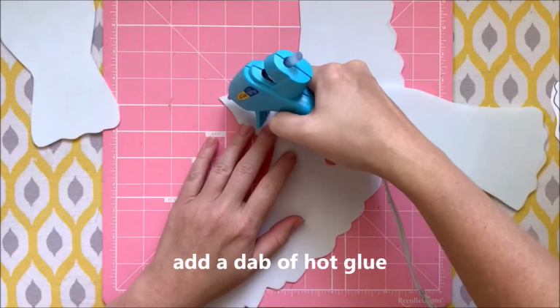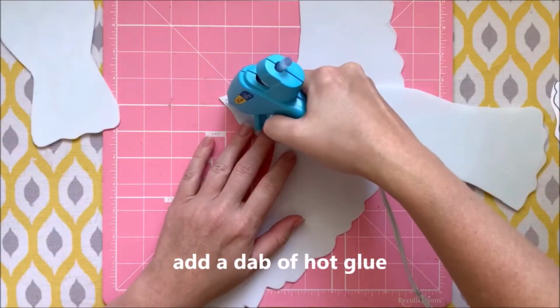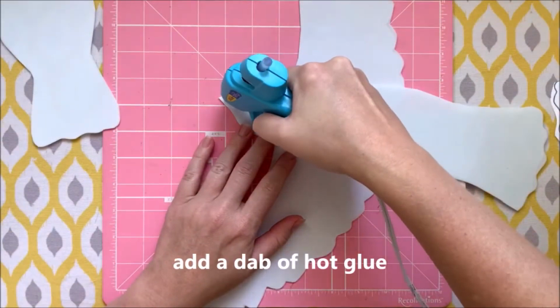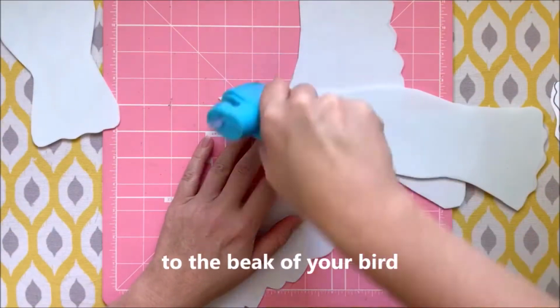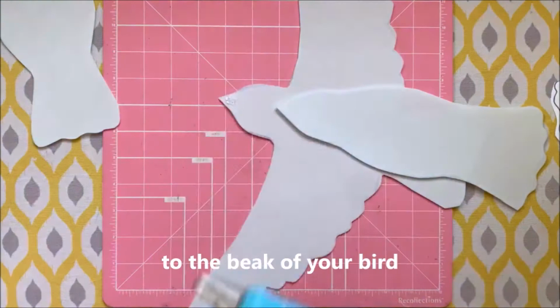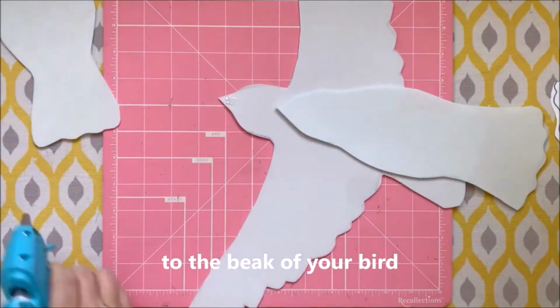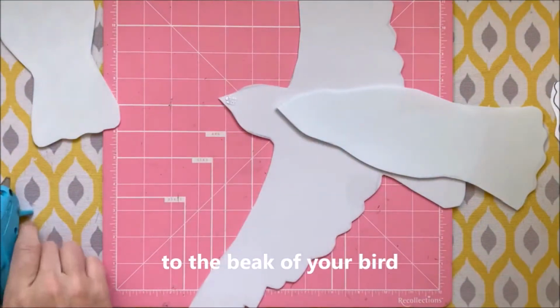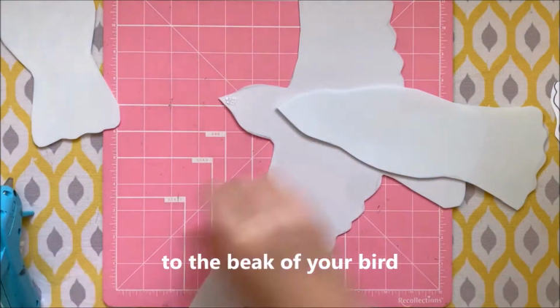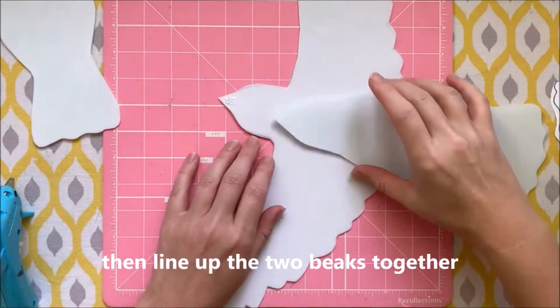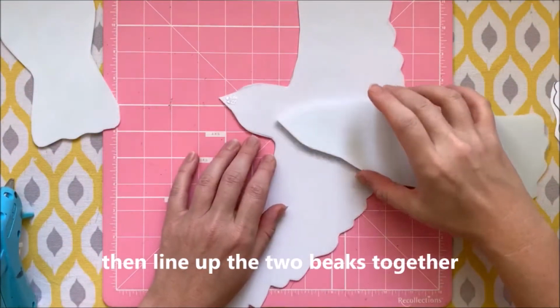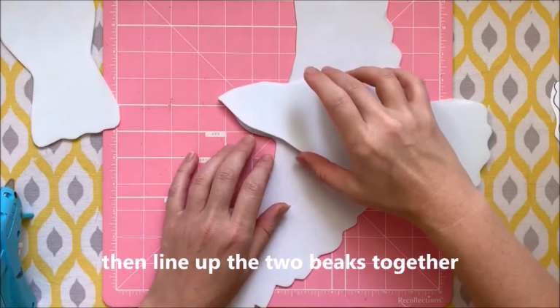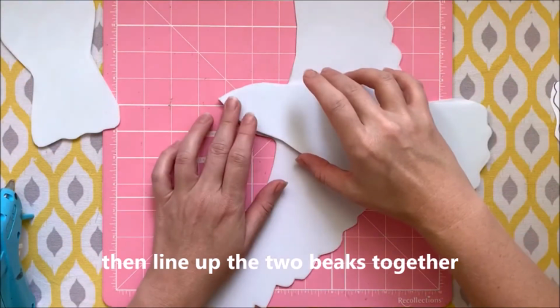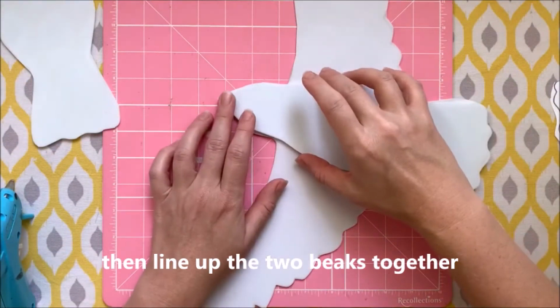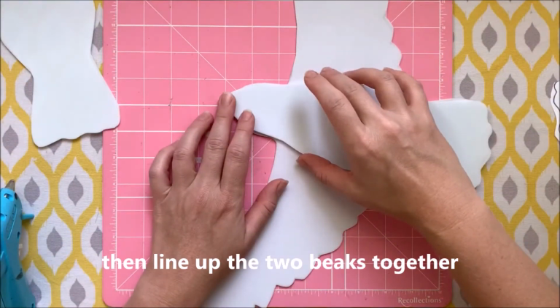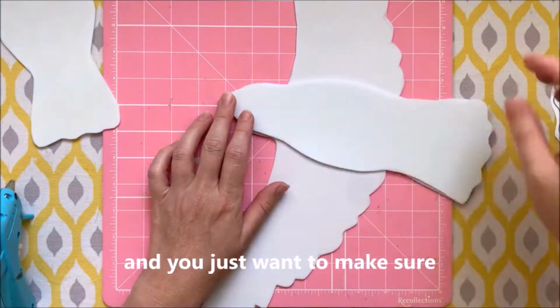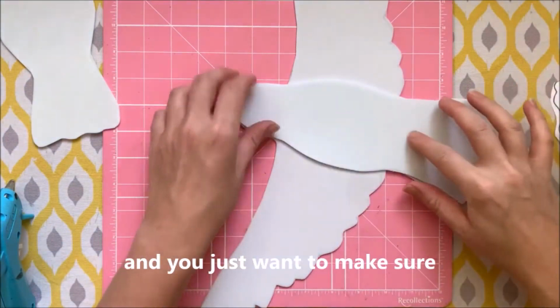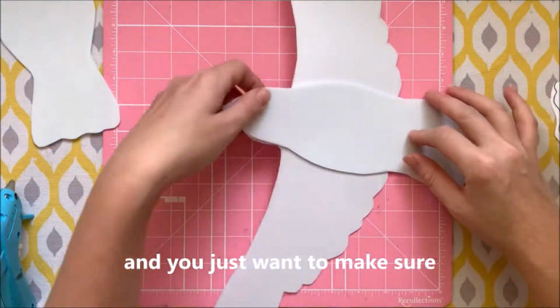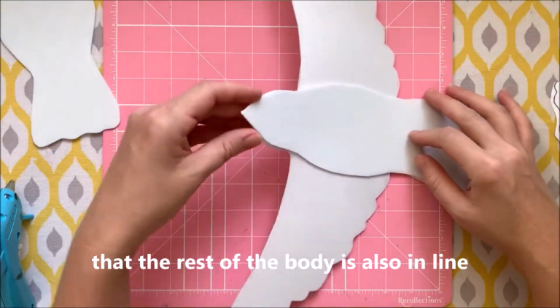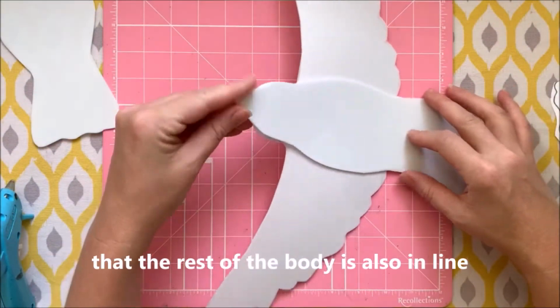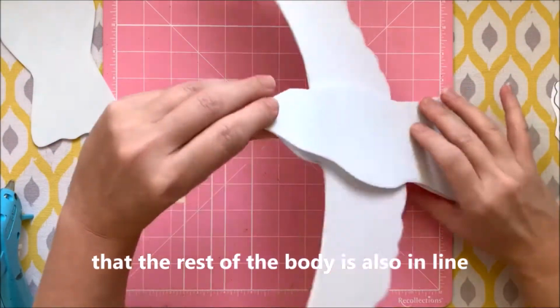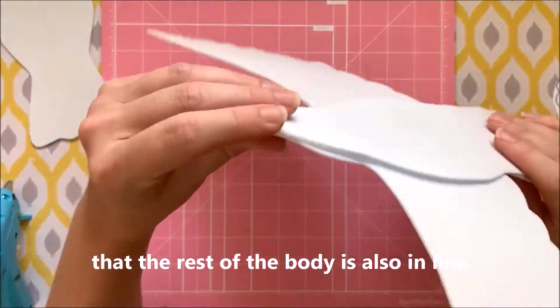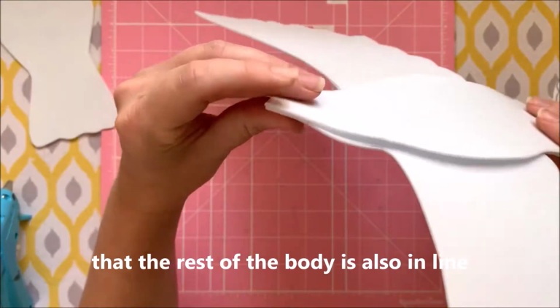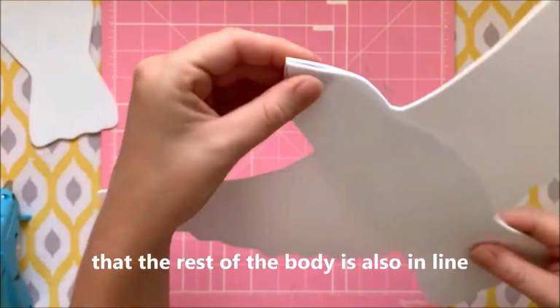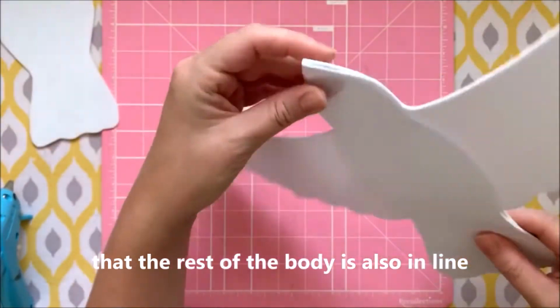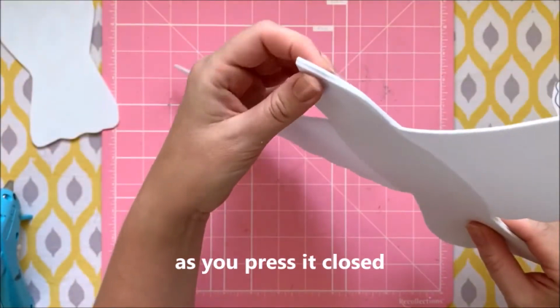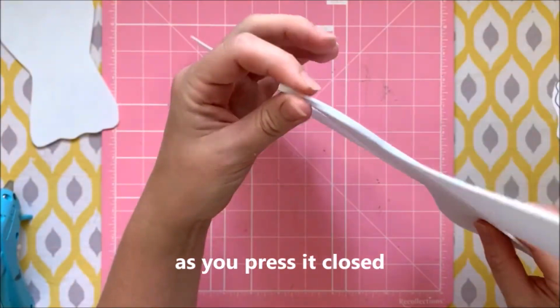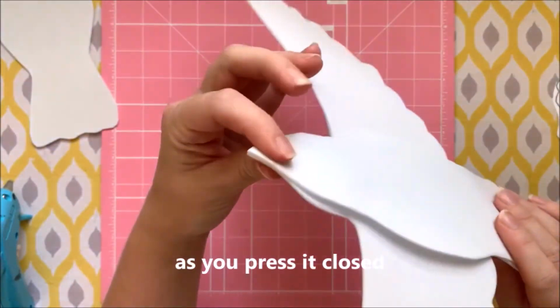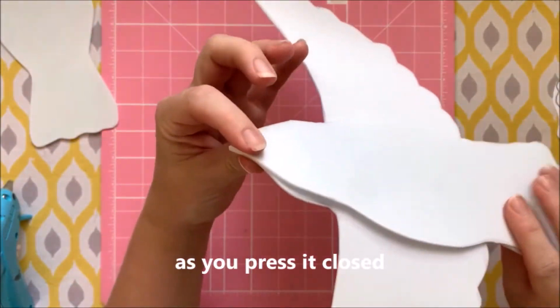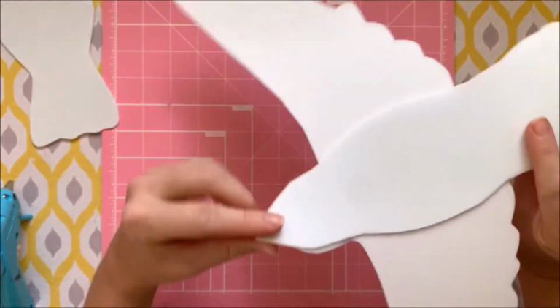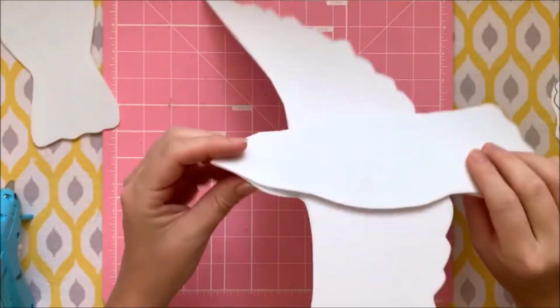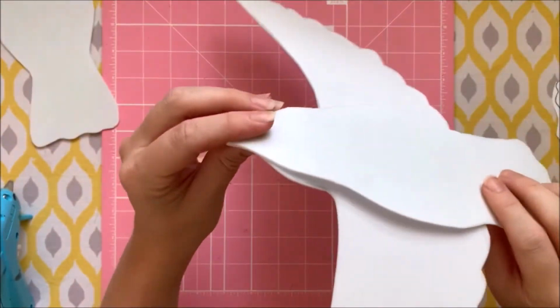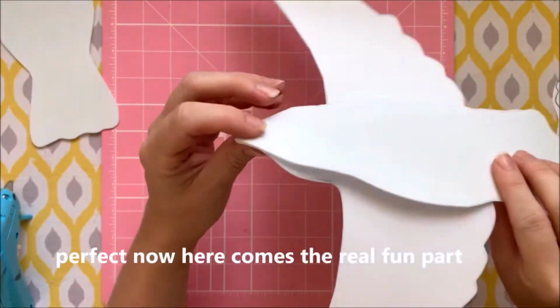Add a dab of hot glue to the beak of your bird. Then line up the two beaks together, and just make sure that the rest of the body is also in line as you press it closed.